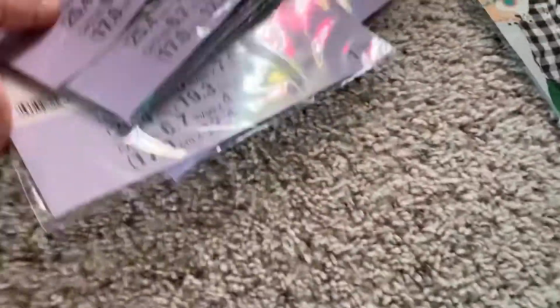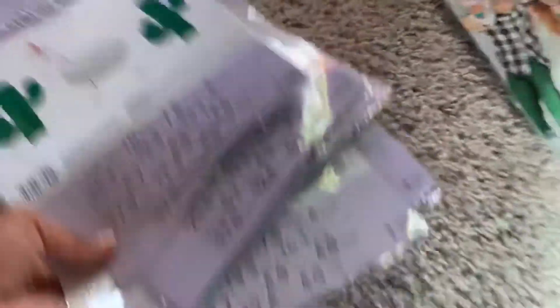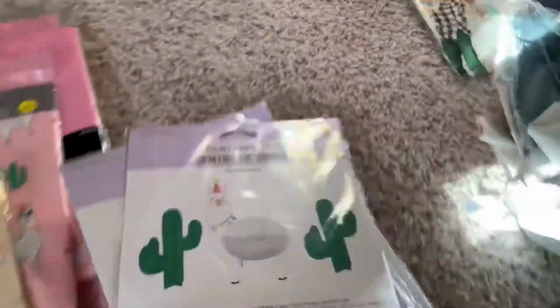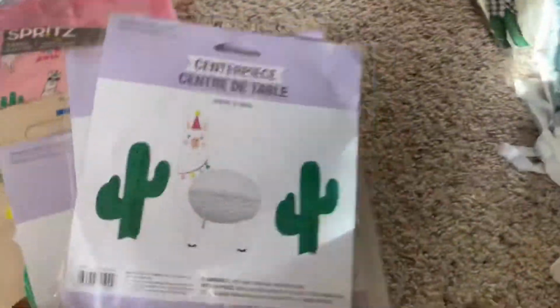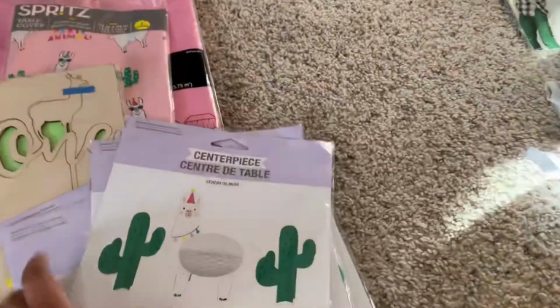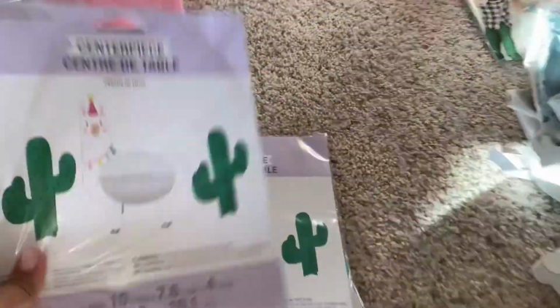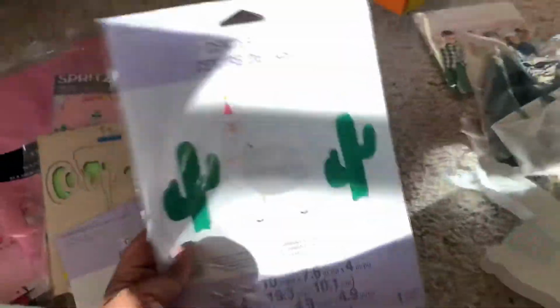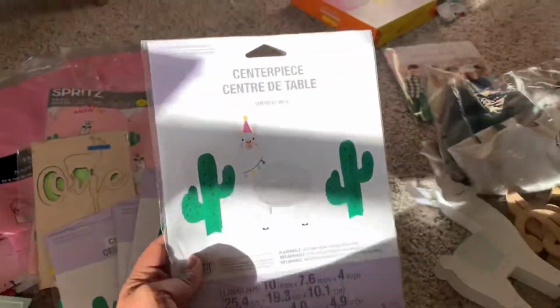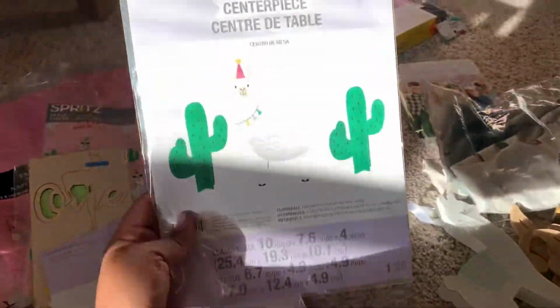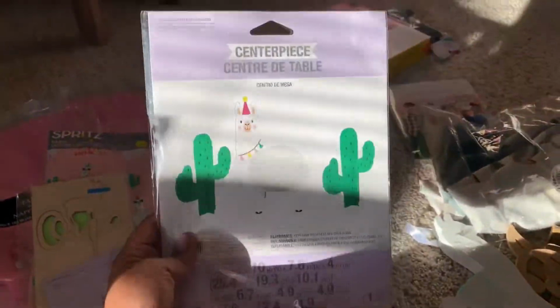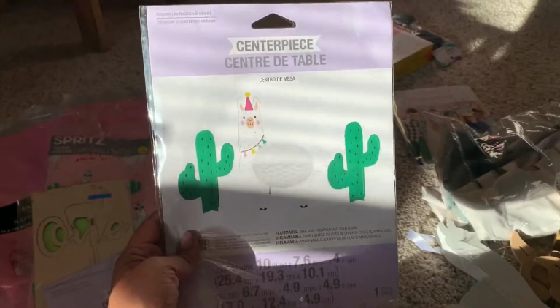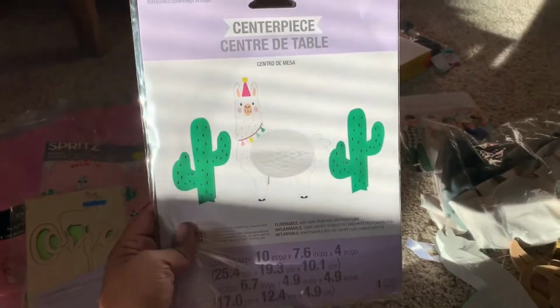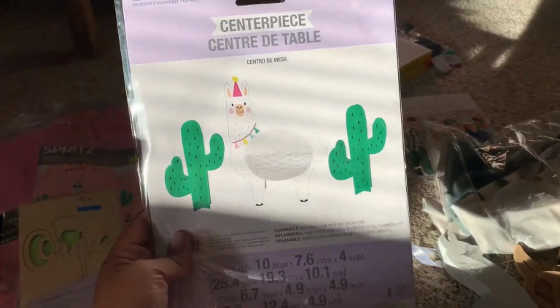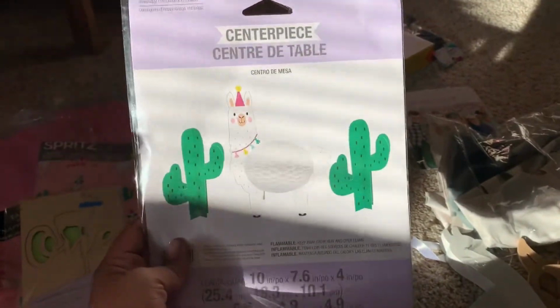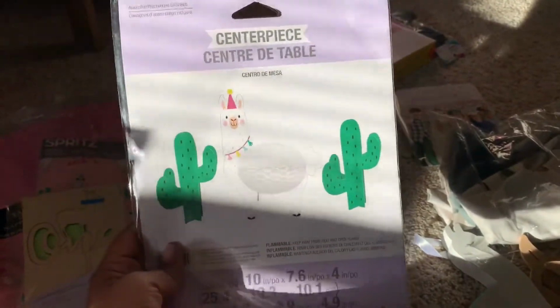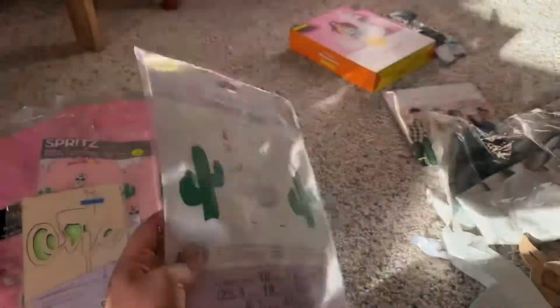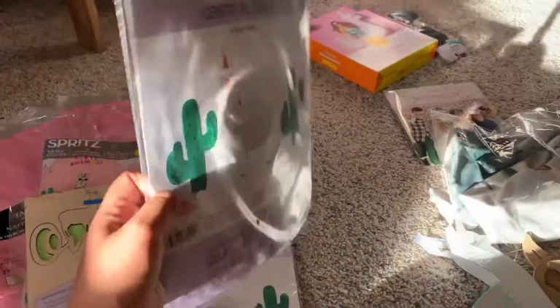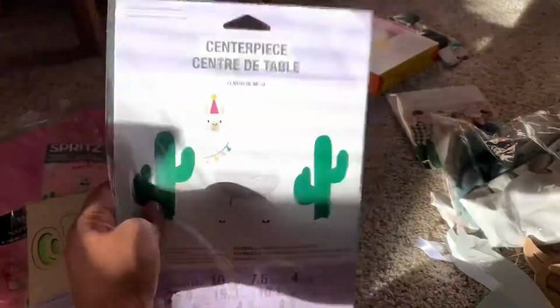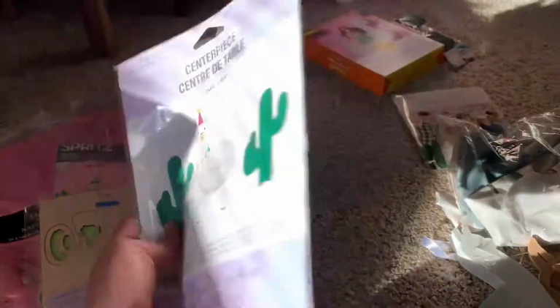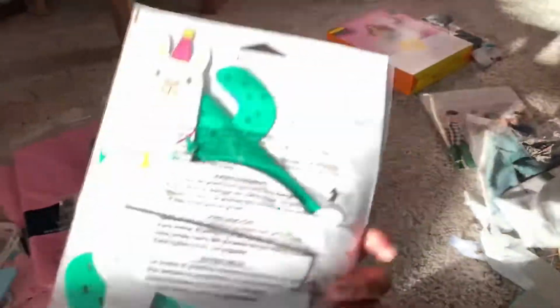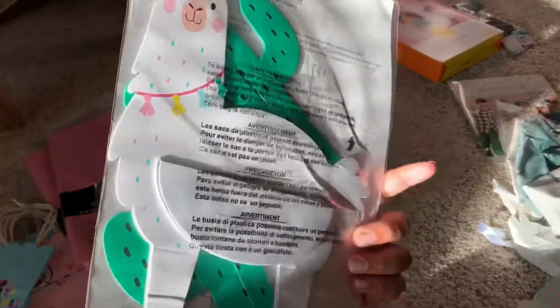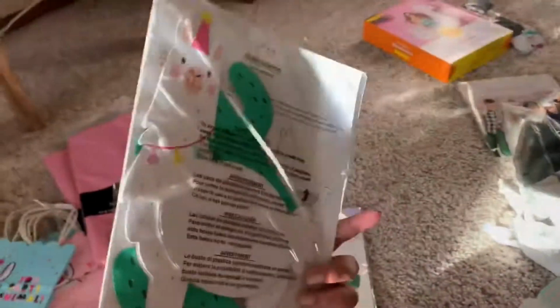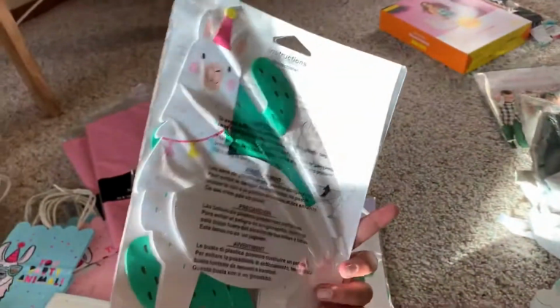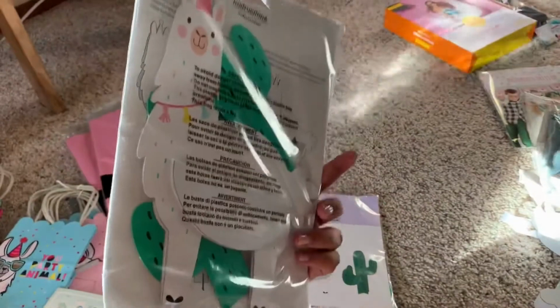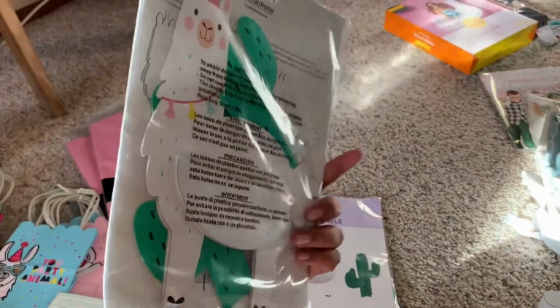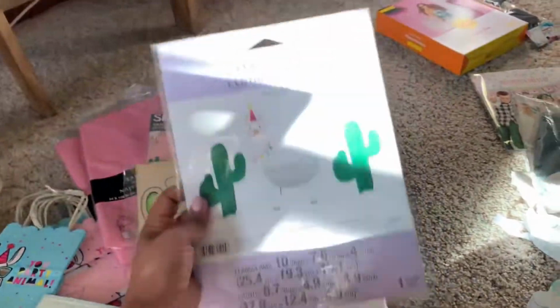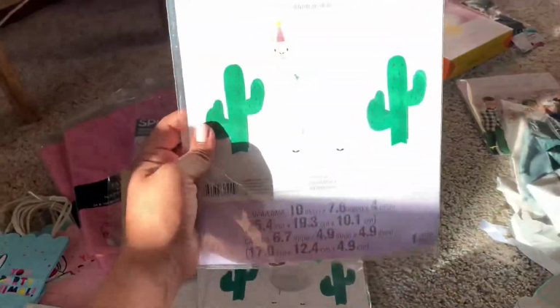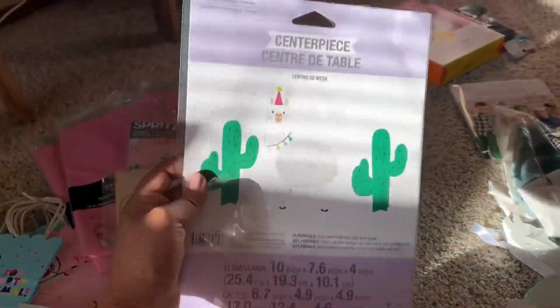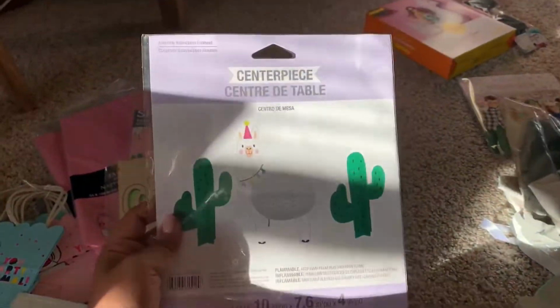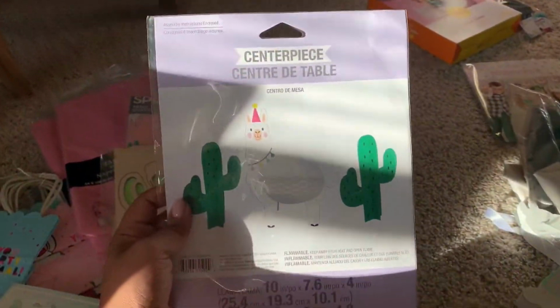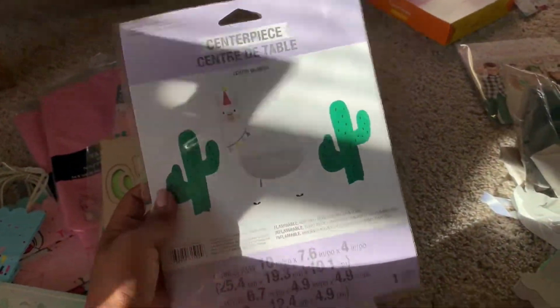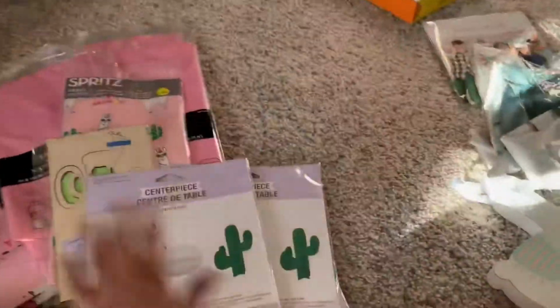I also got these centerpieces — some from Etsy and some from eBay. They are five dollars each. I thought they were really cute for the tables.